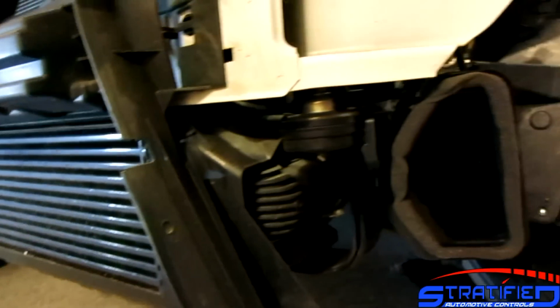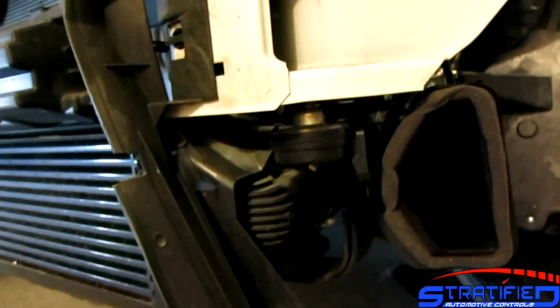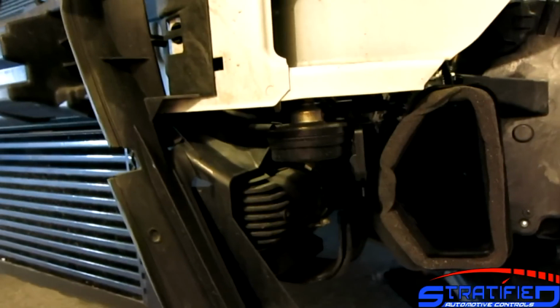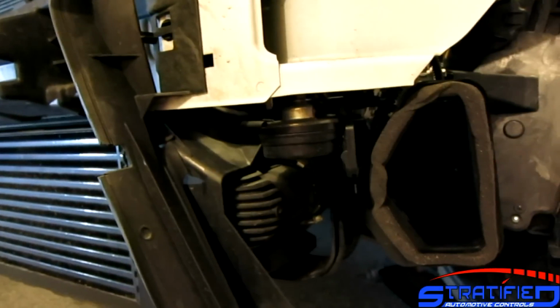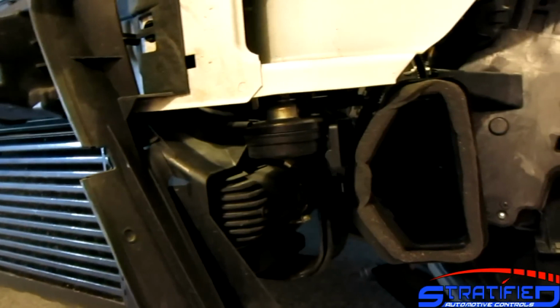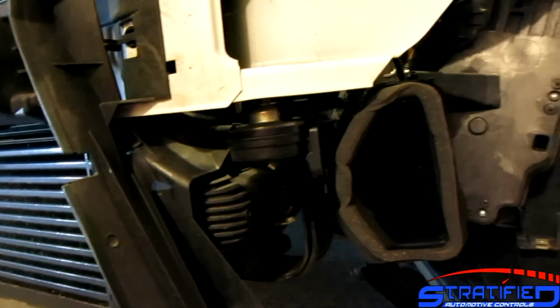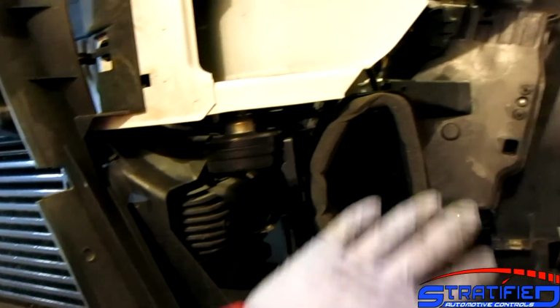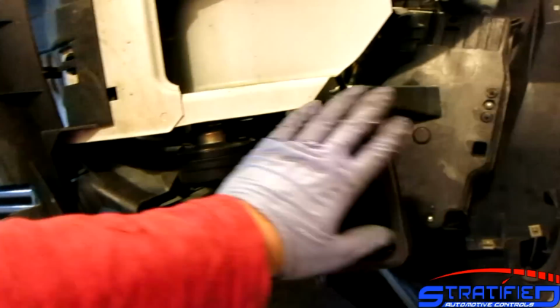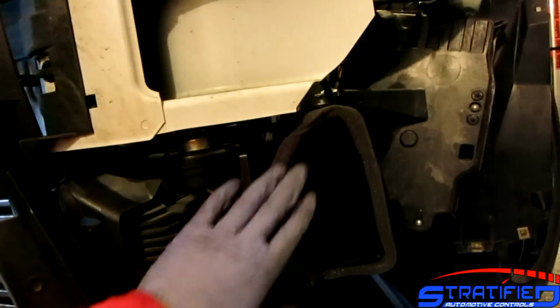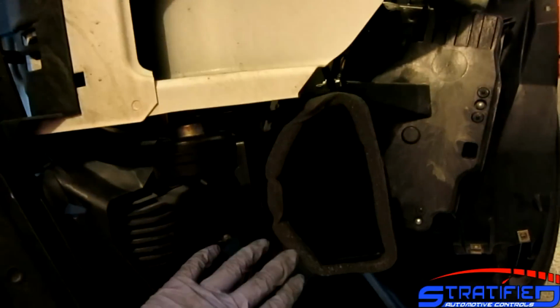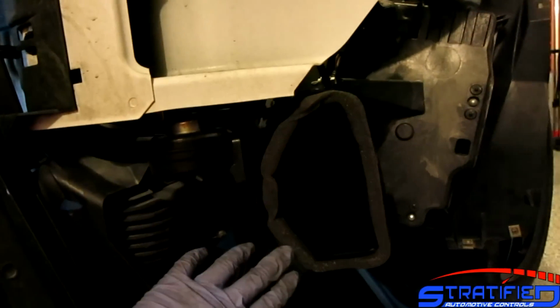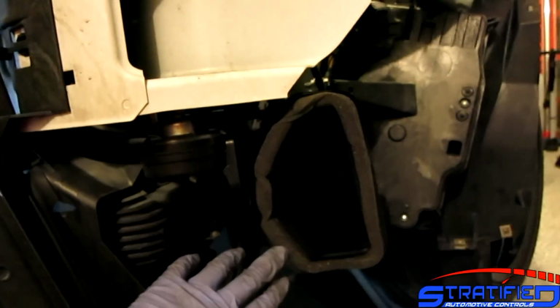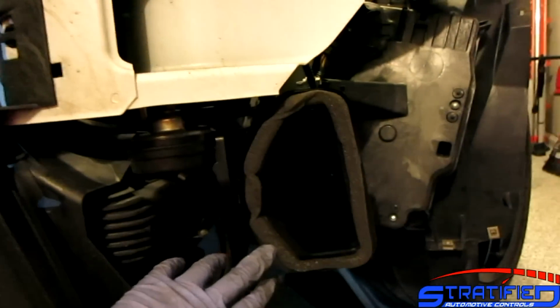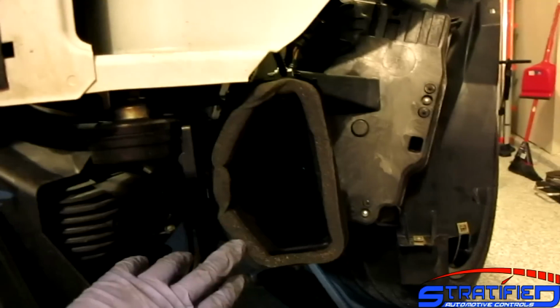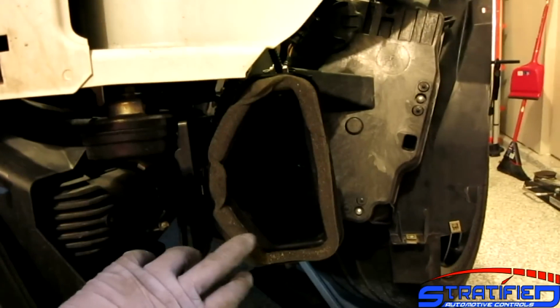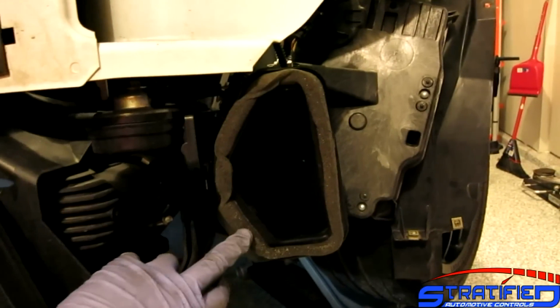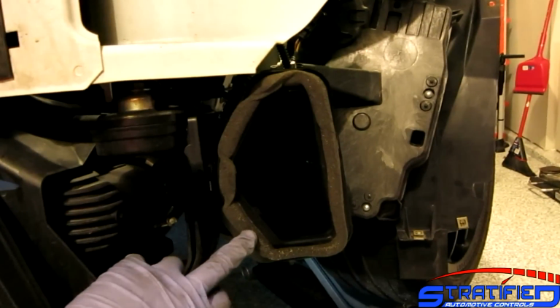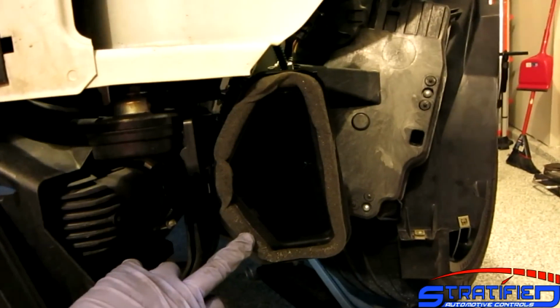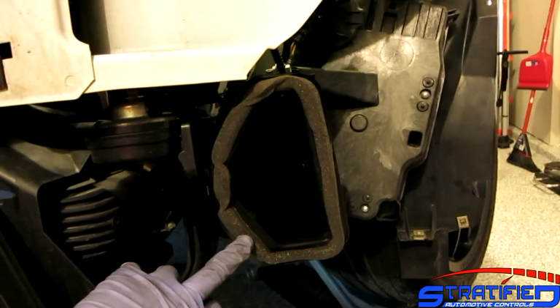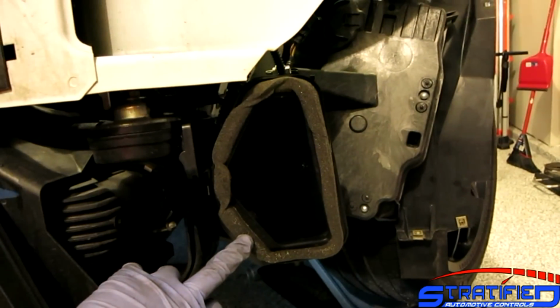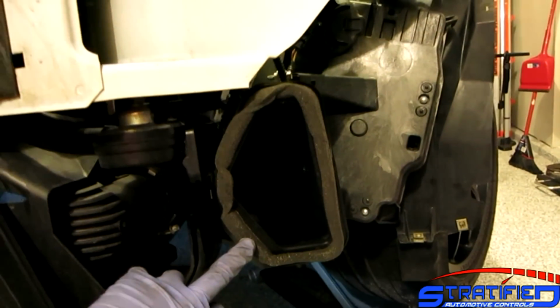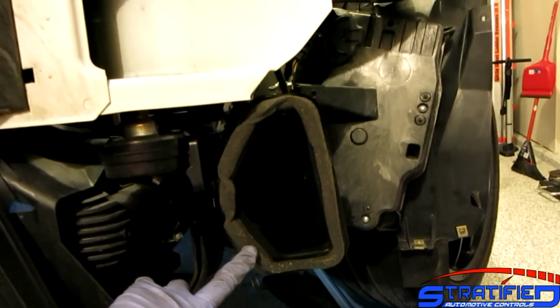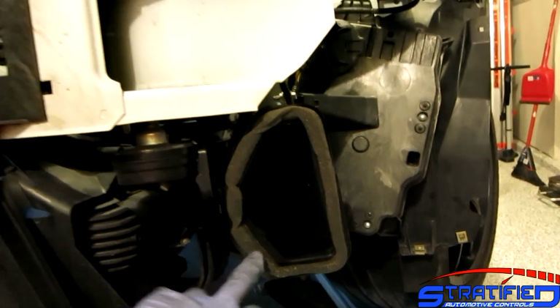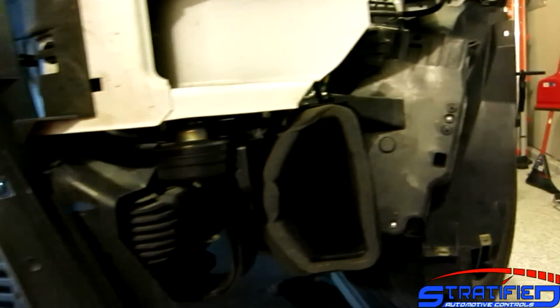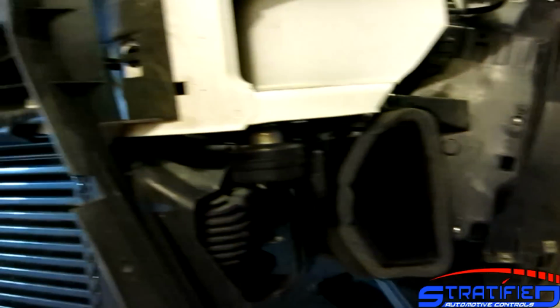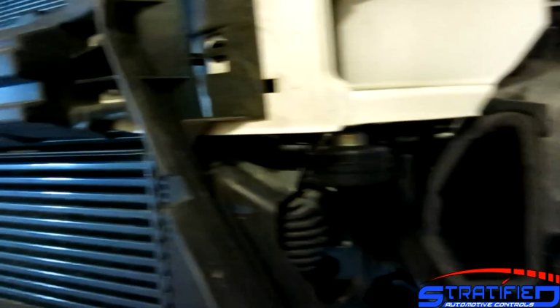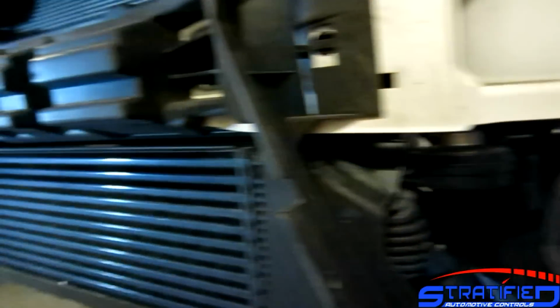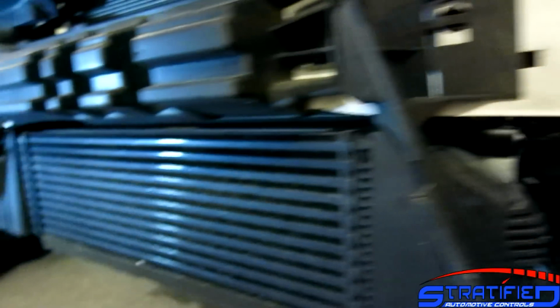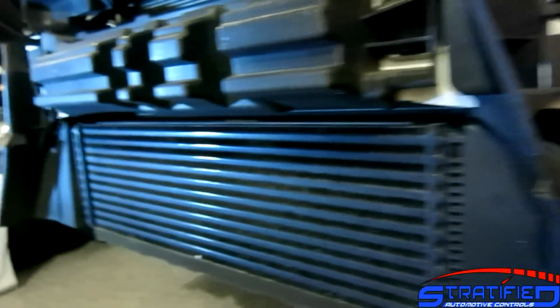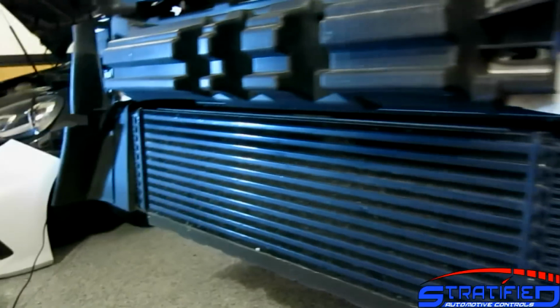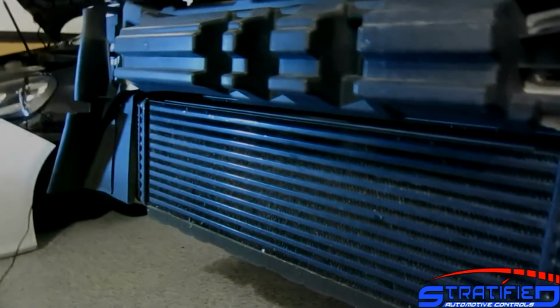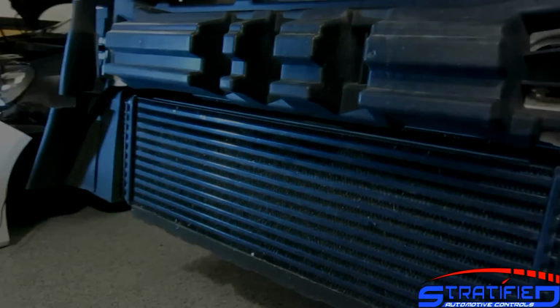Air will follow the path of least resistance, and you want to direct as much airflow through the front mount rather than around it. This is the secondary brake duct for the other wheel. Let's get that front mount in there and see what it looks like.